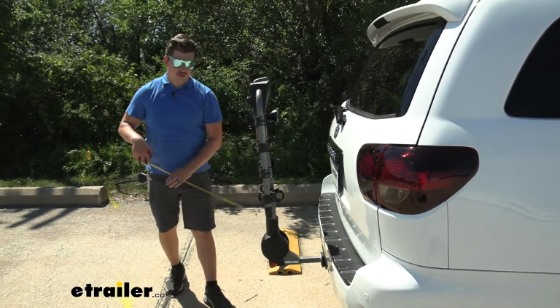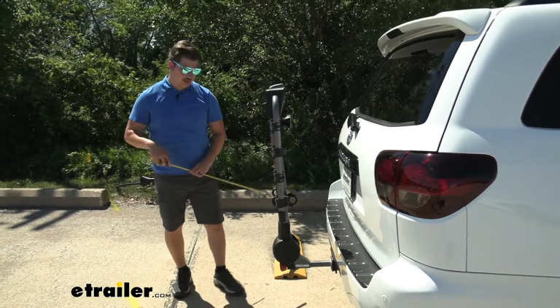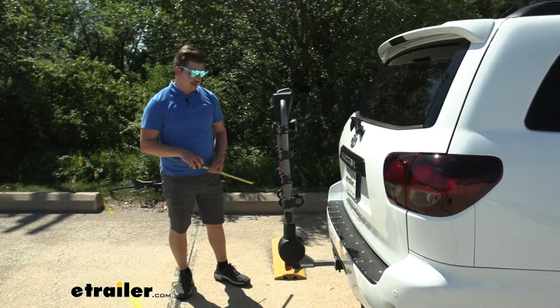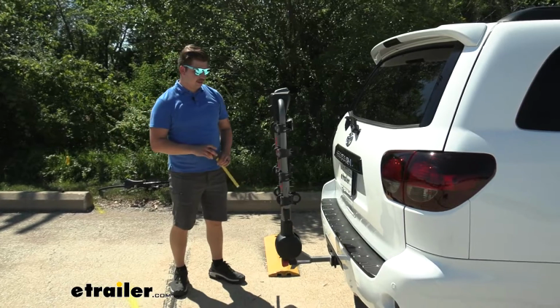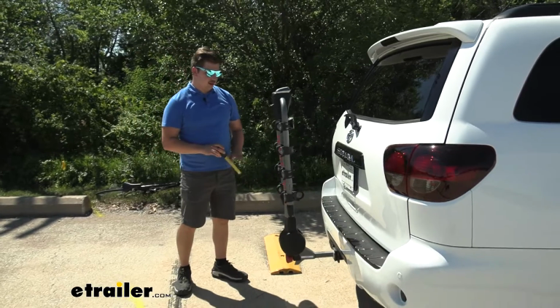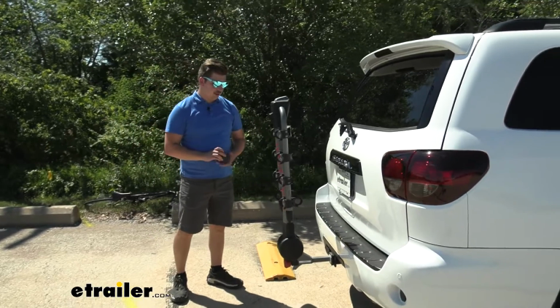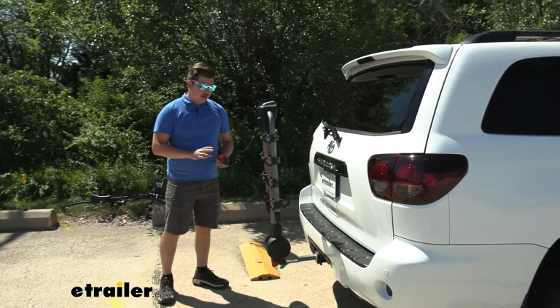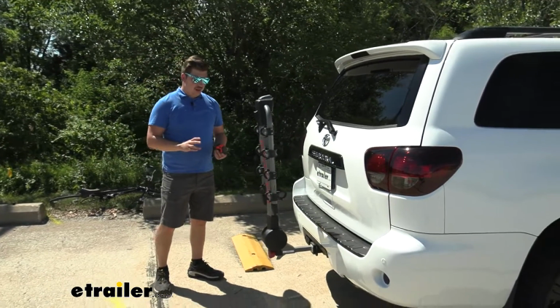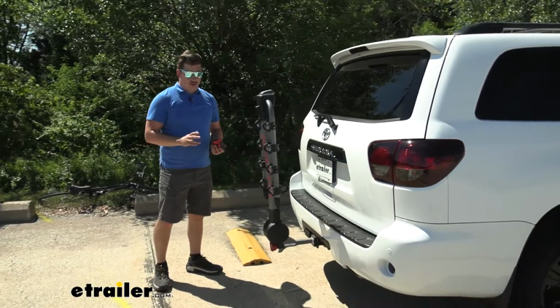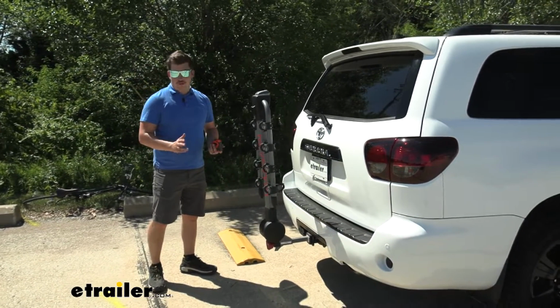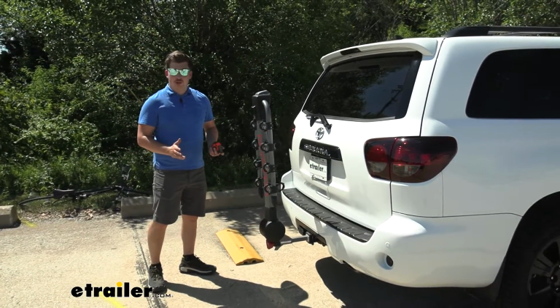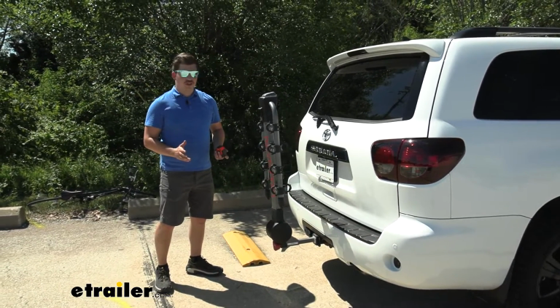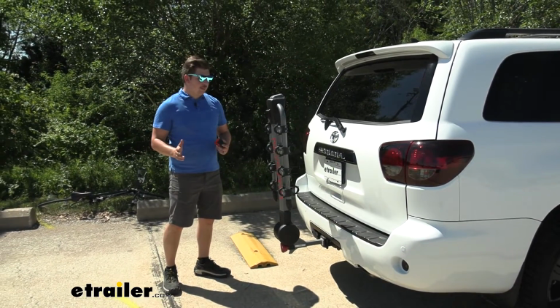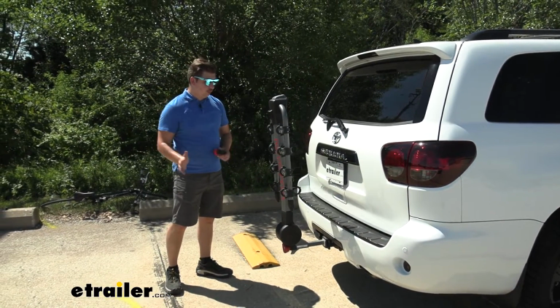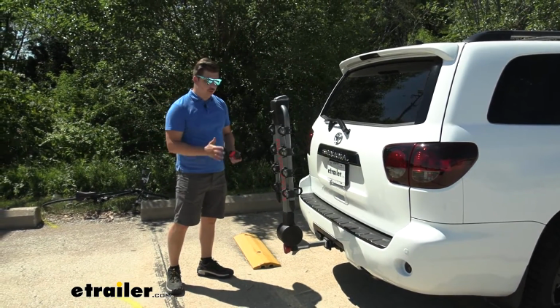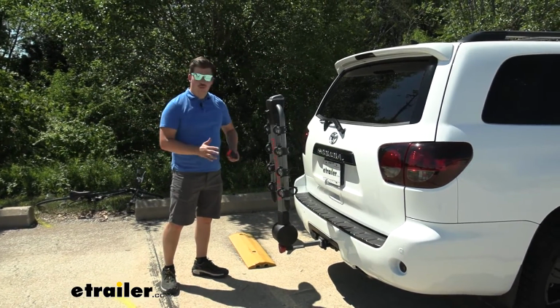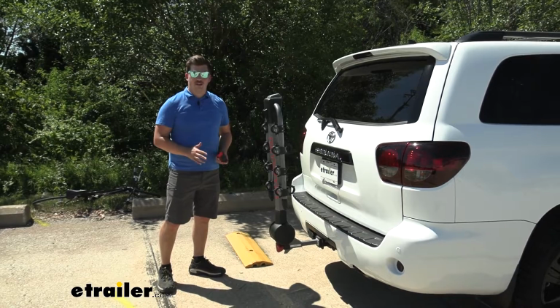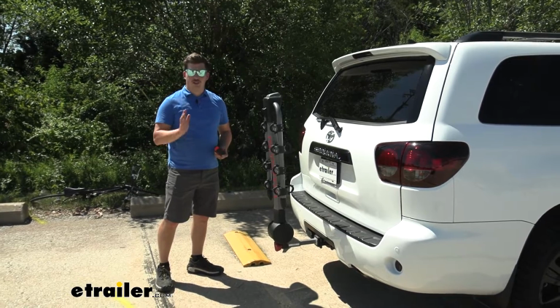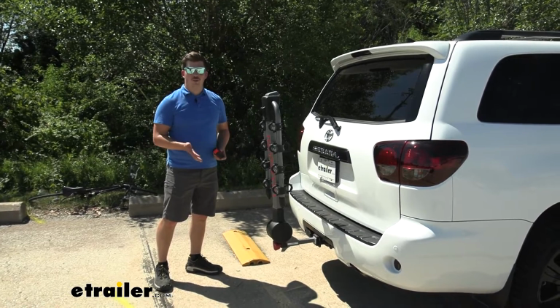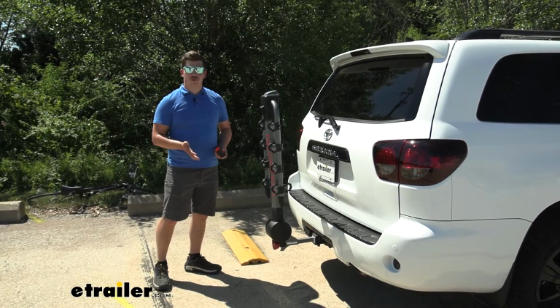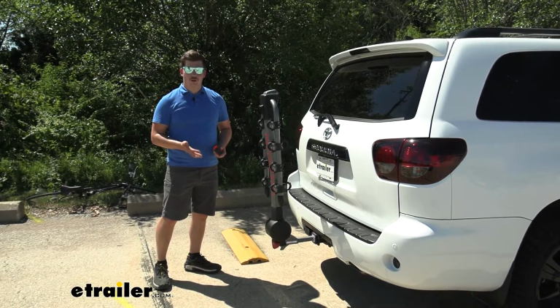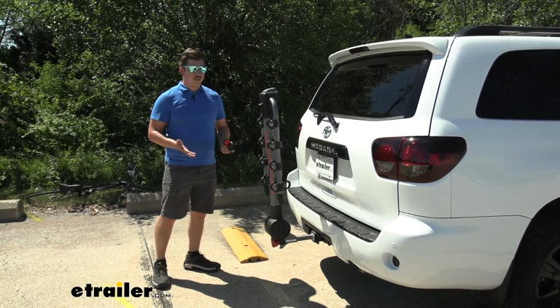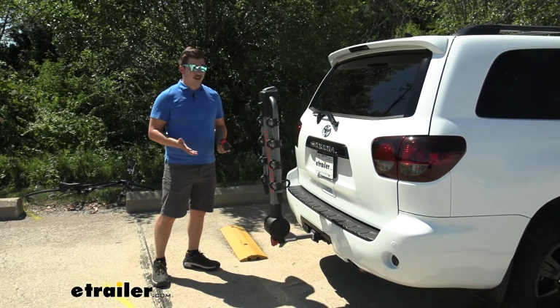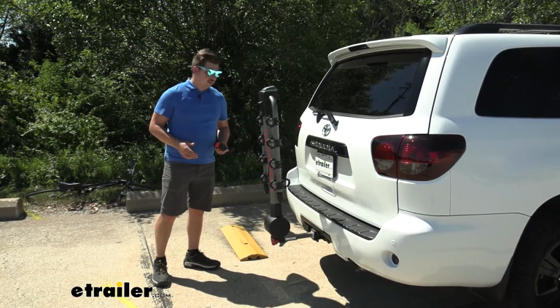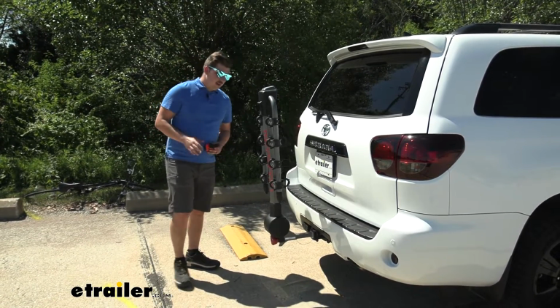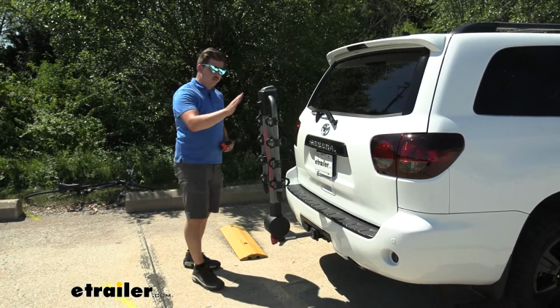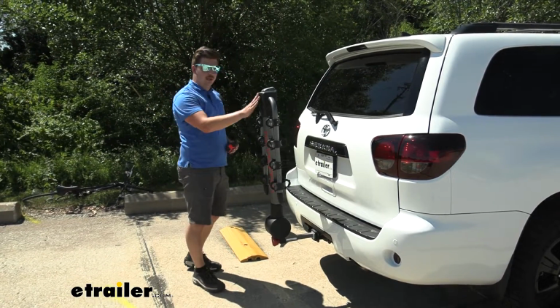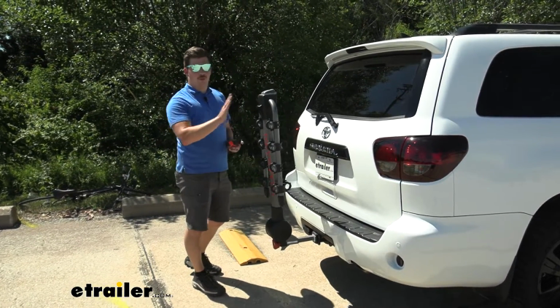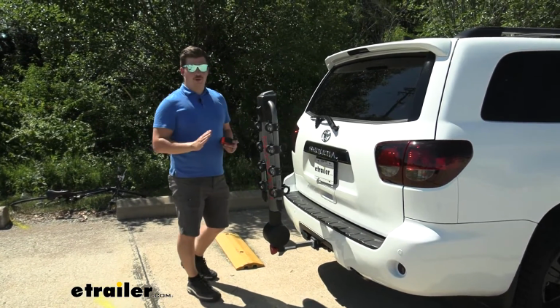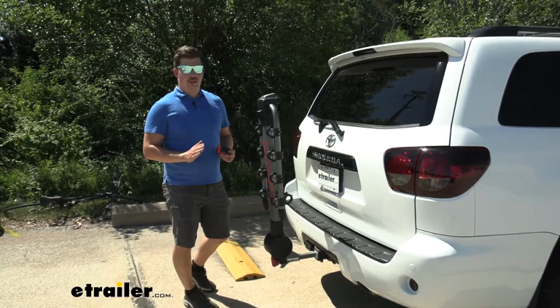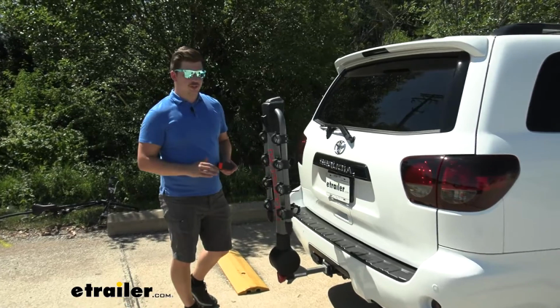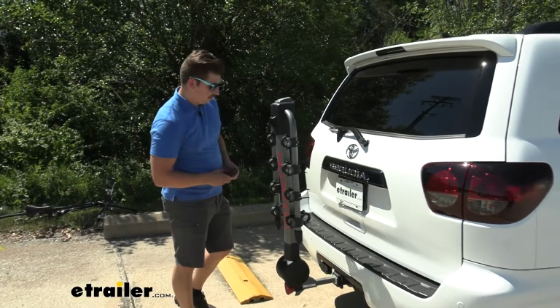So that's a lot less that you're adding on. In some bigger garages, you might be able to pull in with the rack installed and still close the door. That's really nice, and it's ready to go for whenever you're ready to use it next.